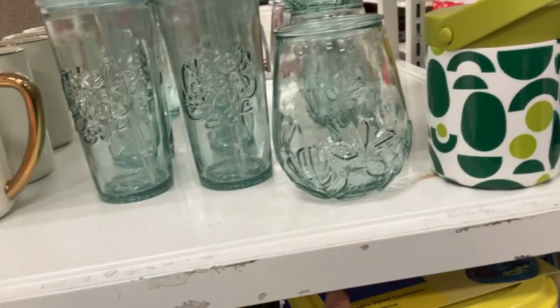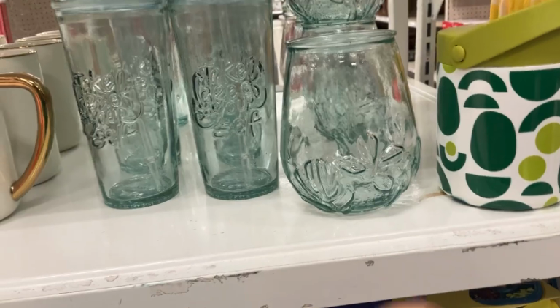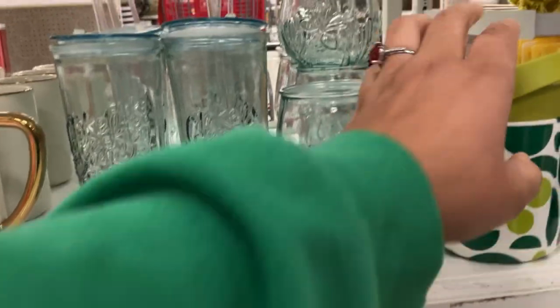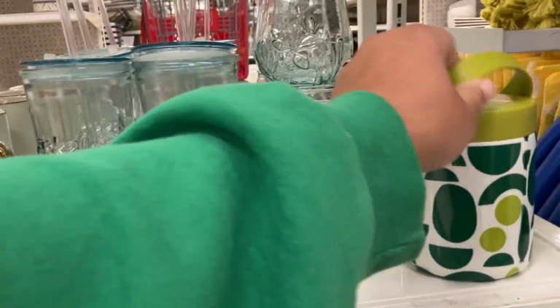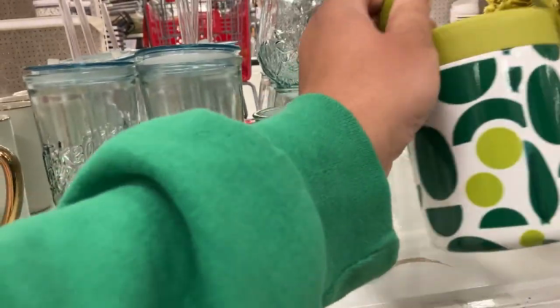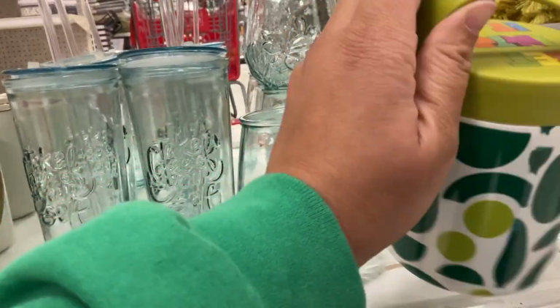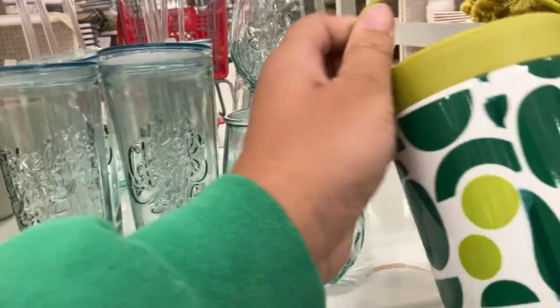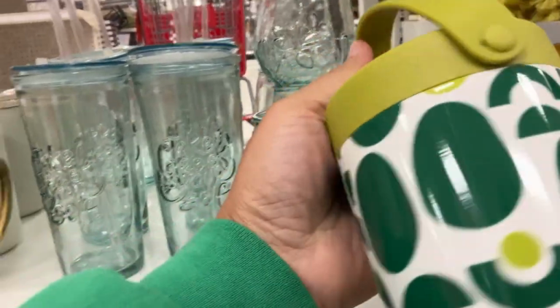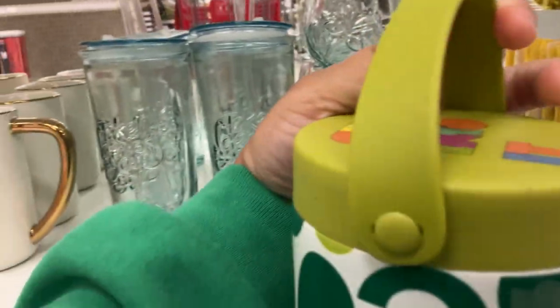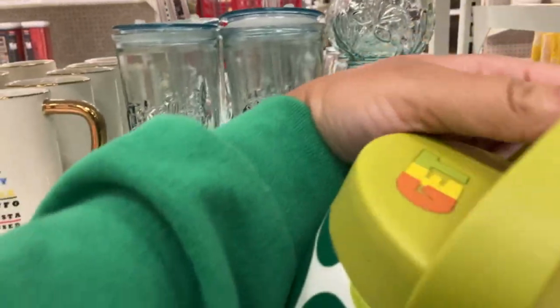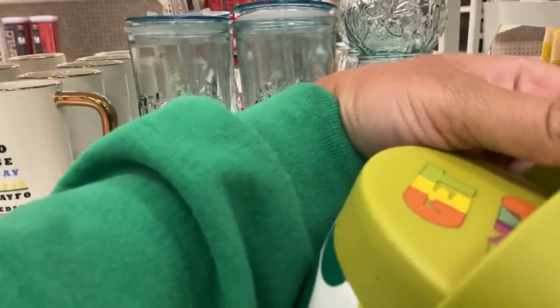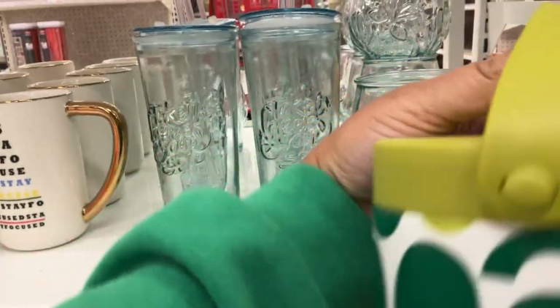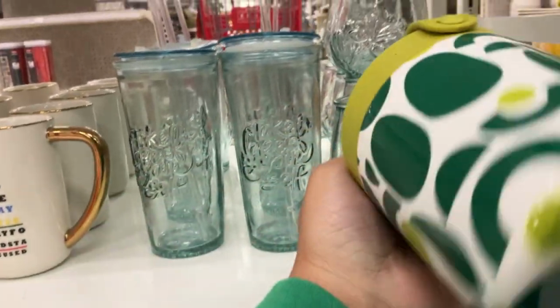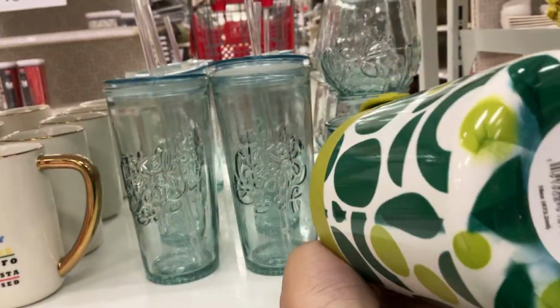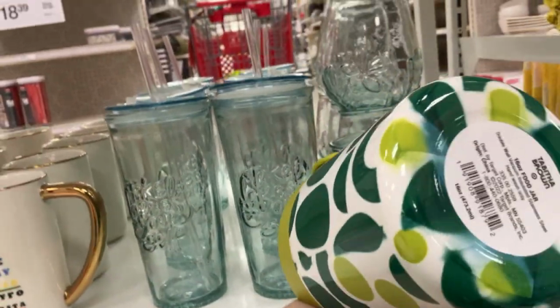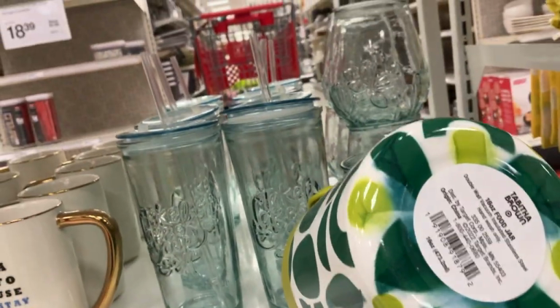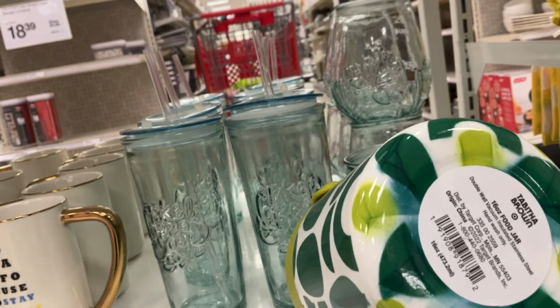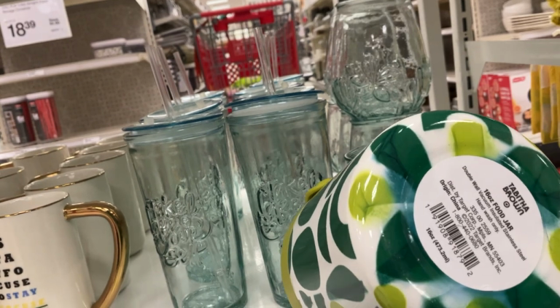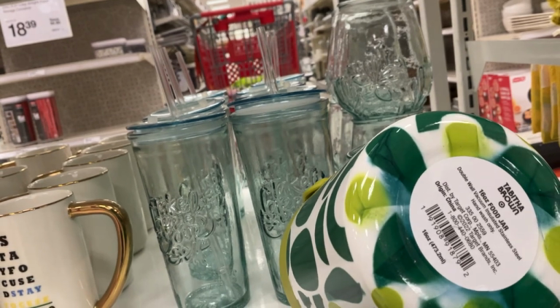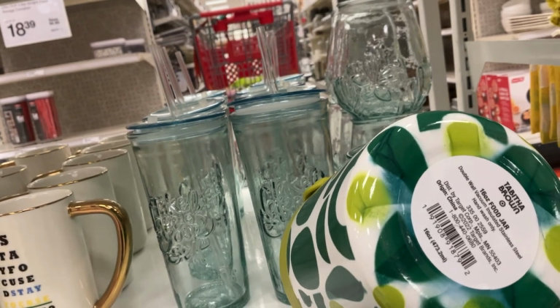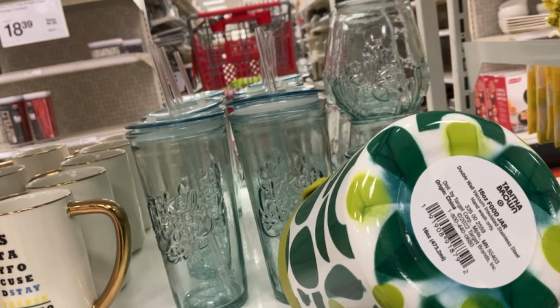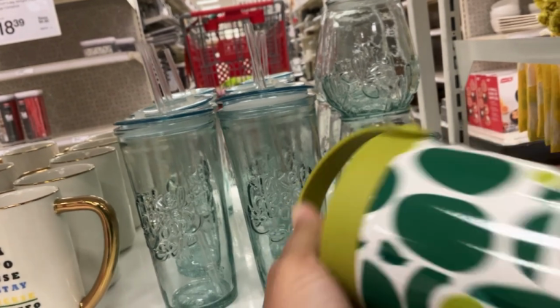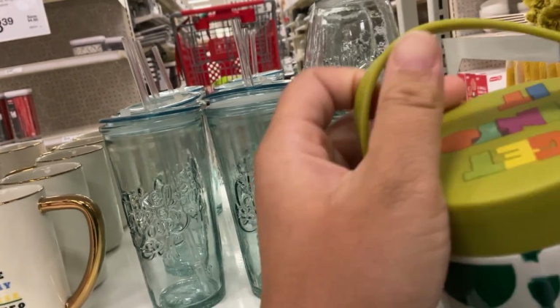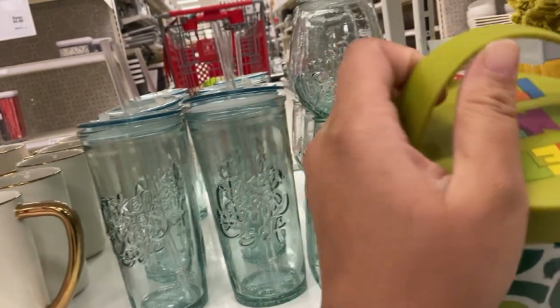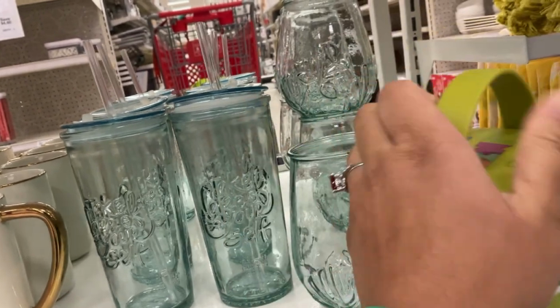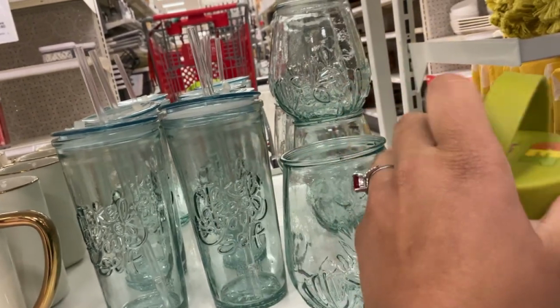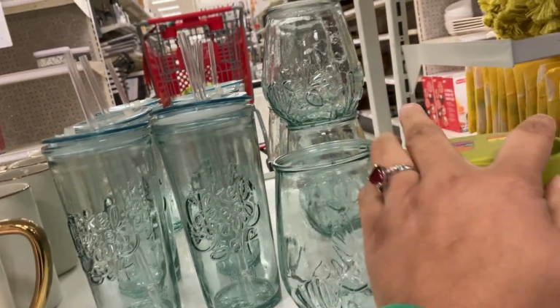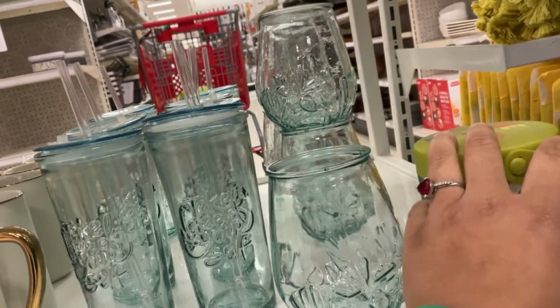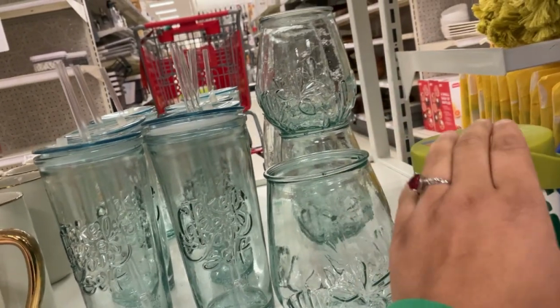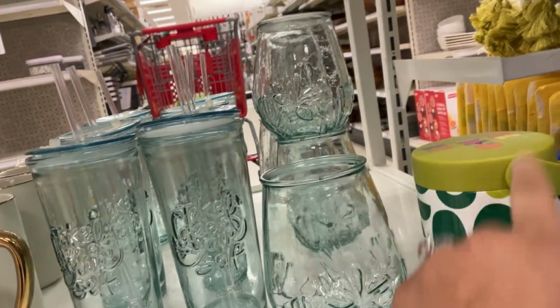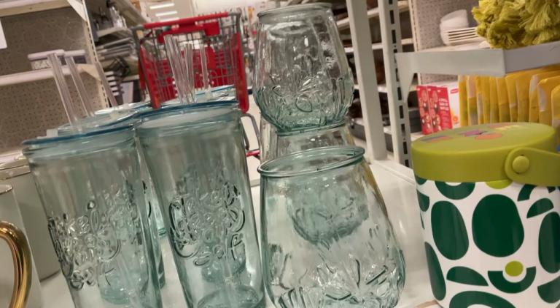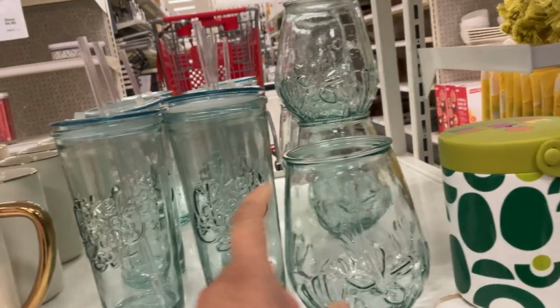Now this is actually smaller than I thought it was, but it says 'Get Into It' and it's the thermos. It's a 16-ounce food jar to keep your stuff hot.